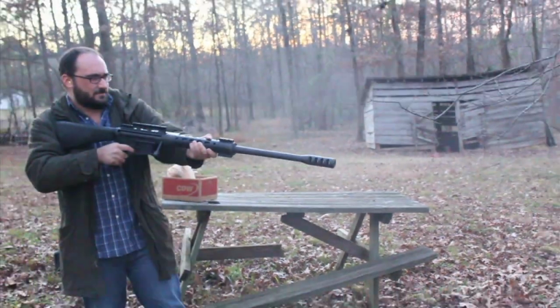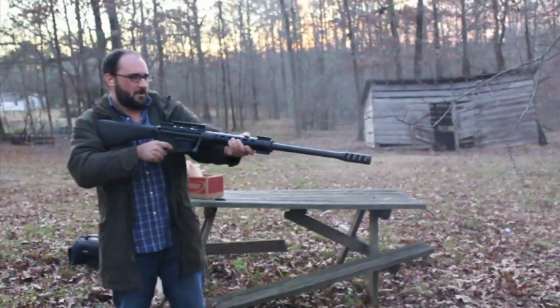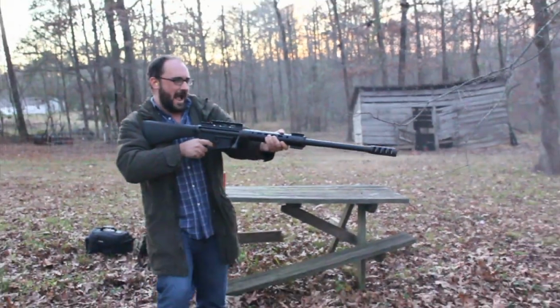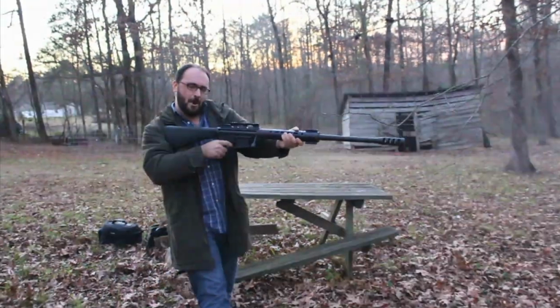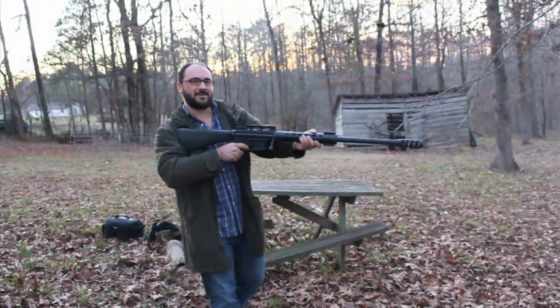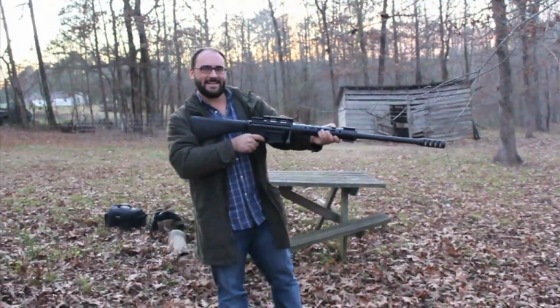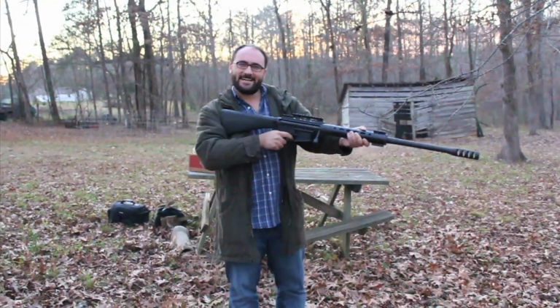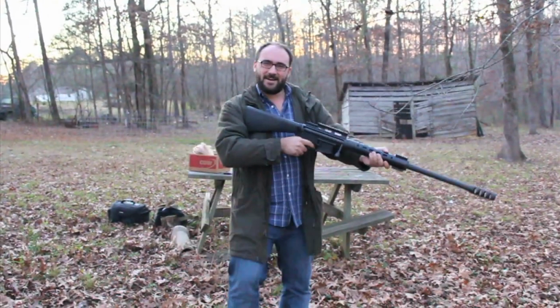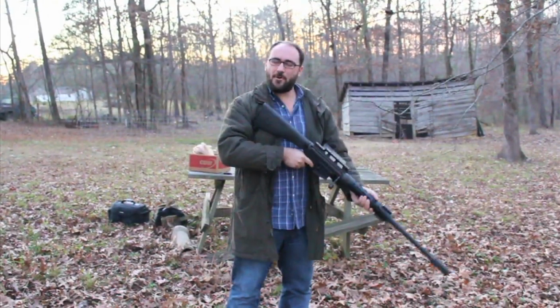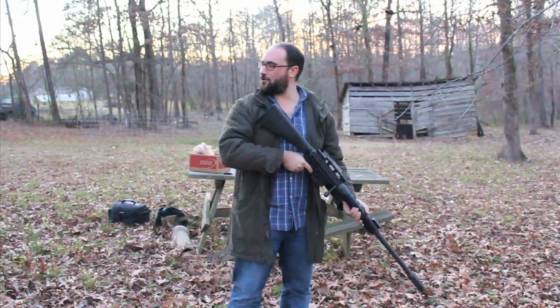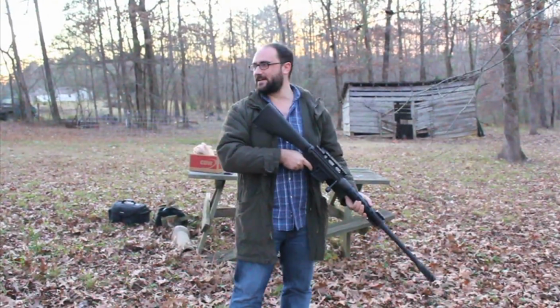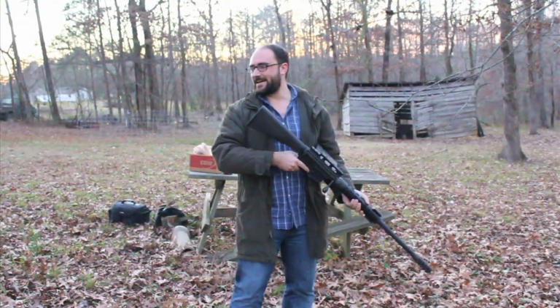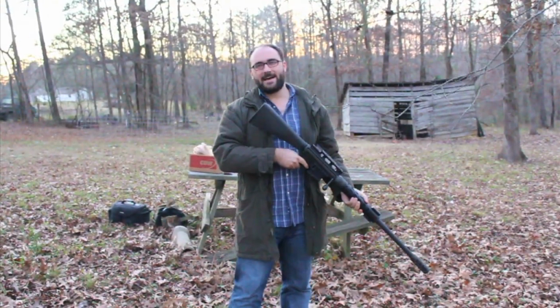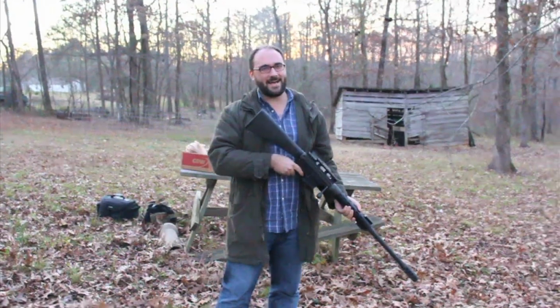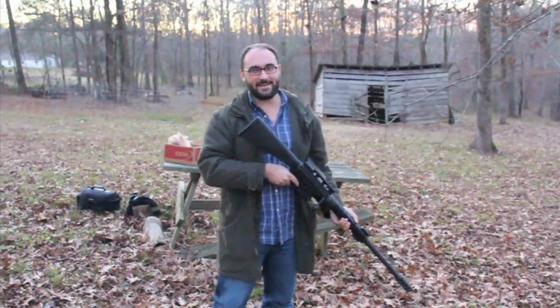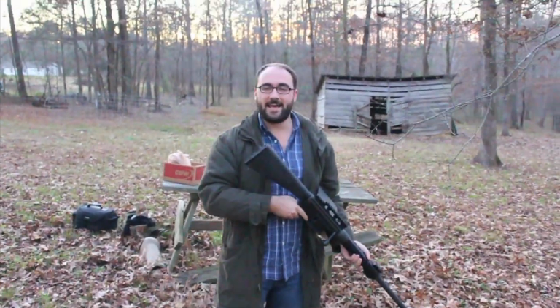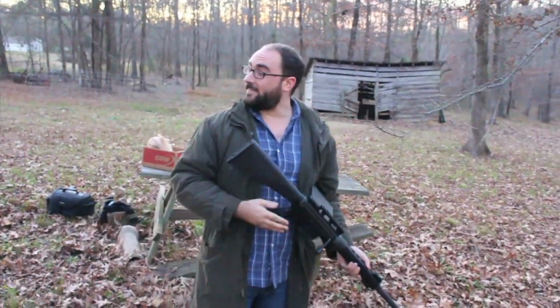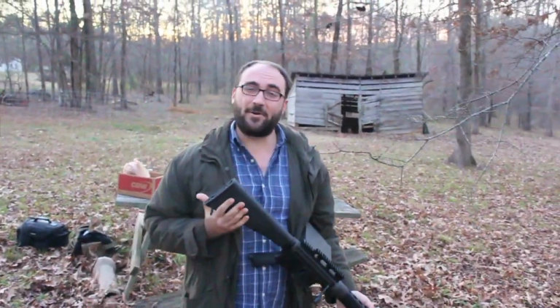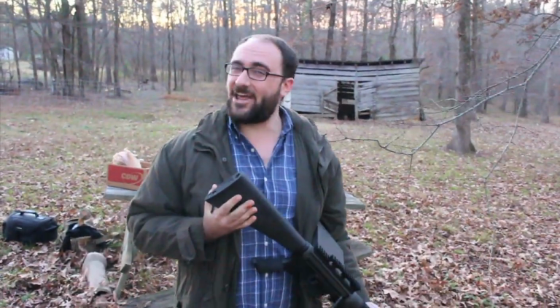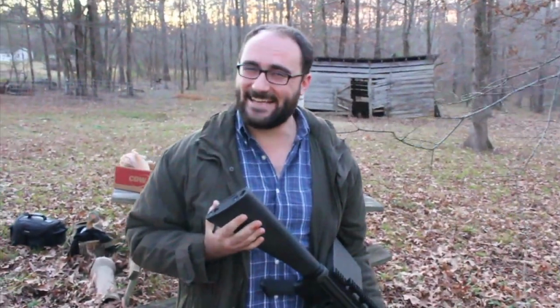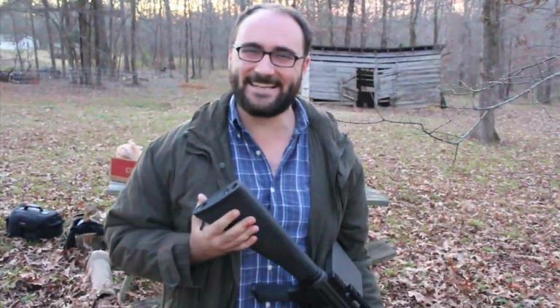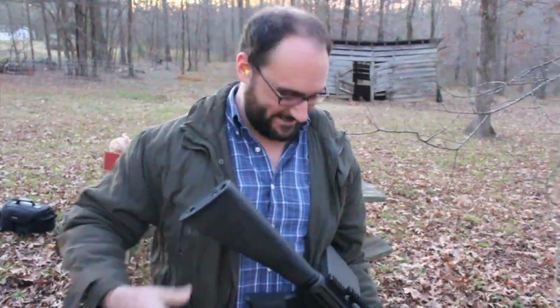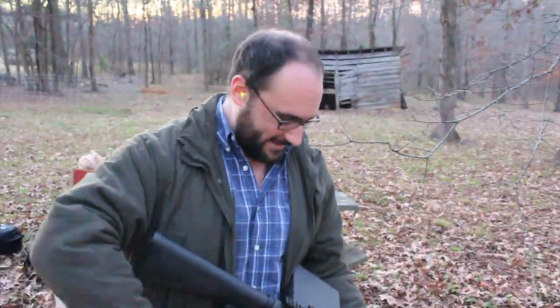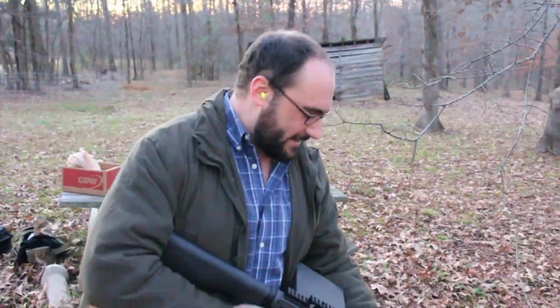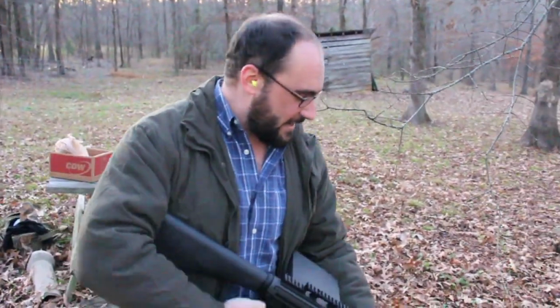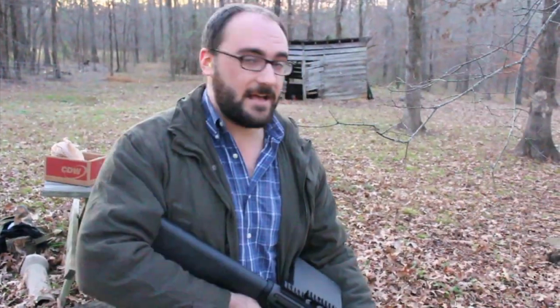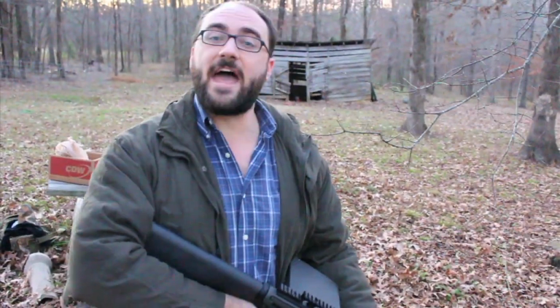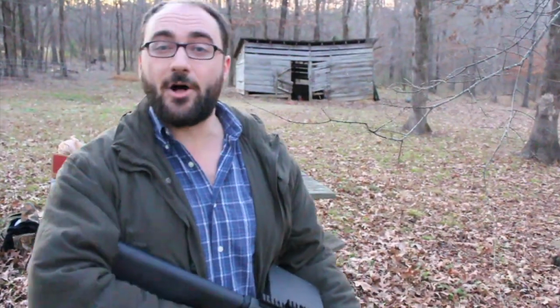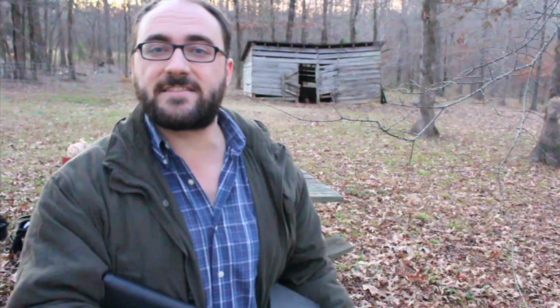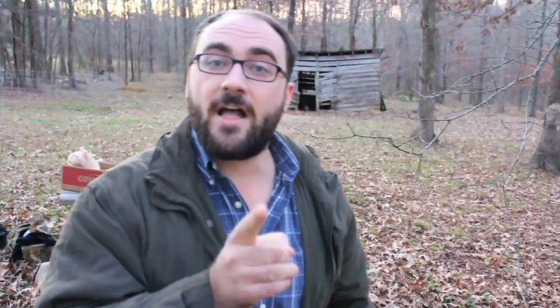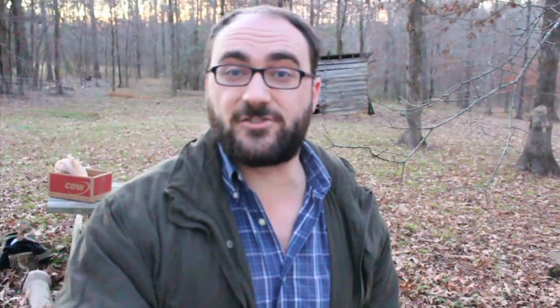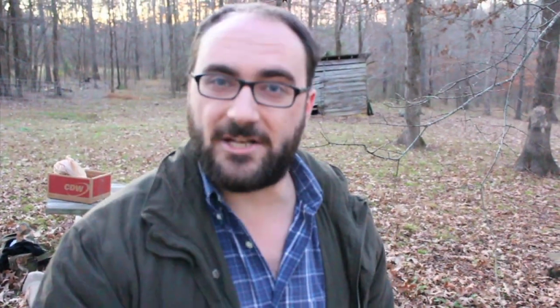You are the man. You're the man. That felt pretty good. And as always, thanks for watching.